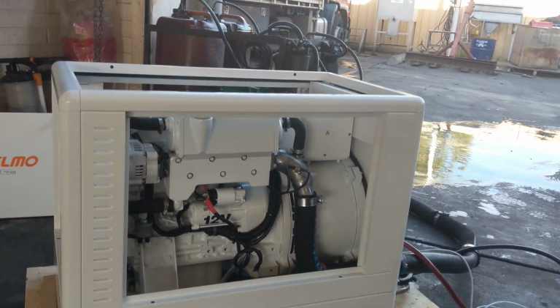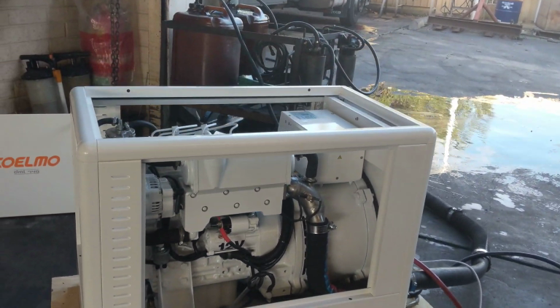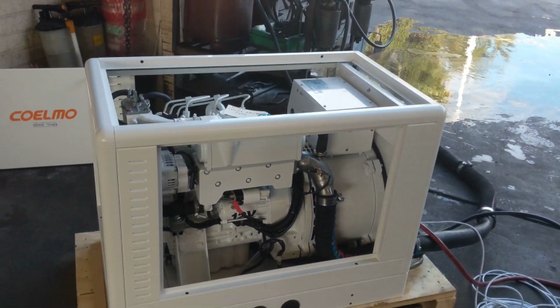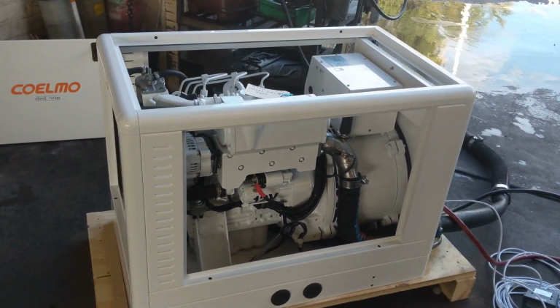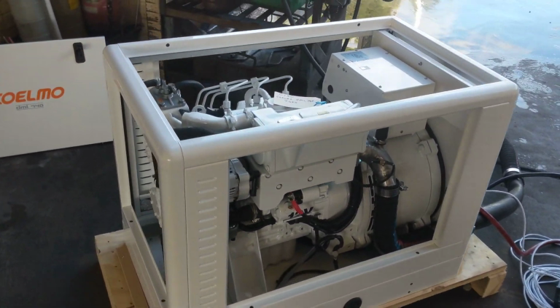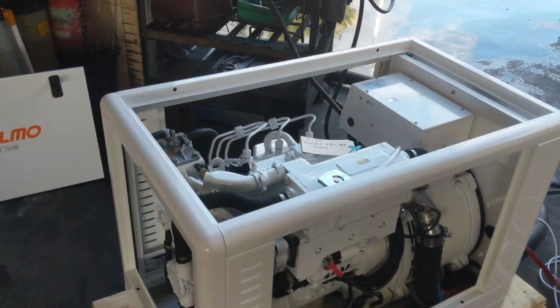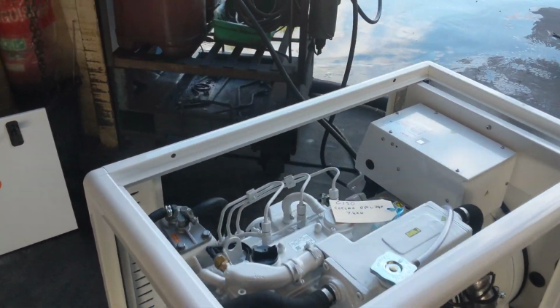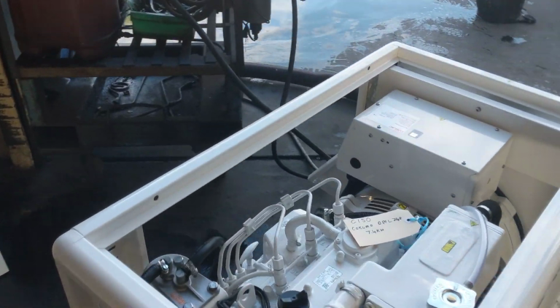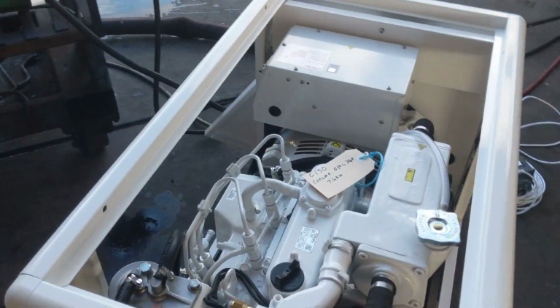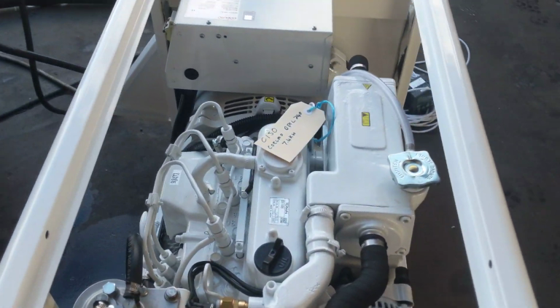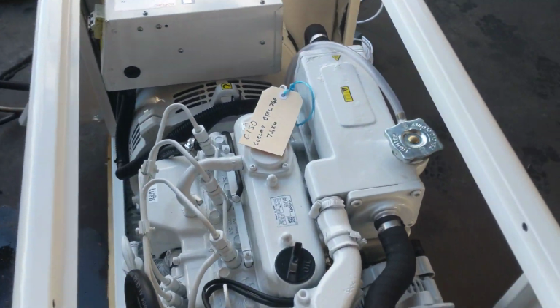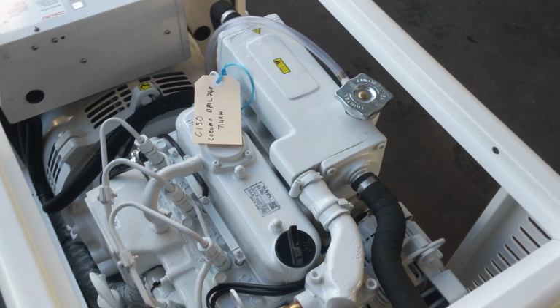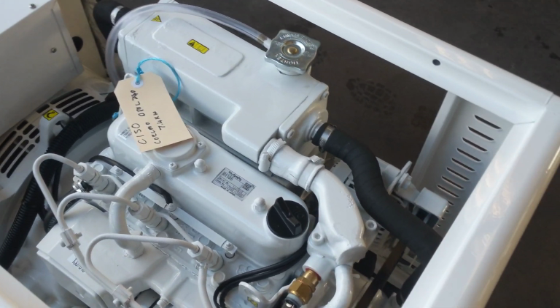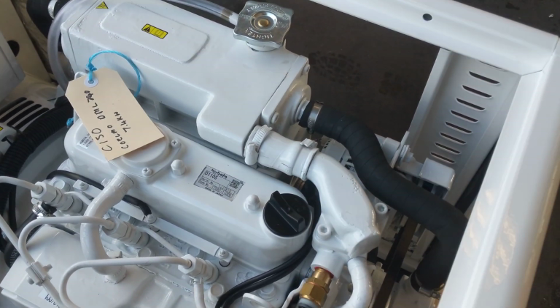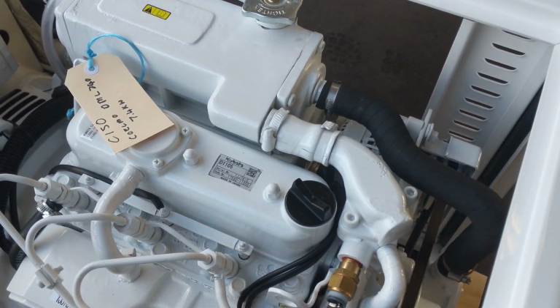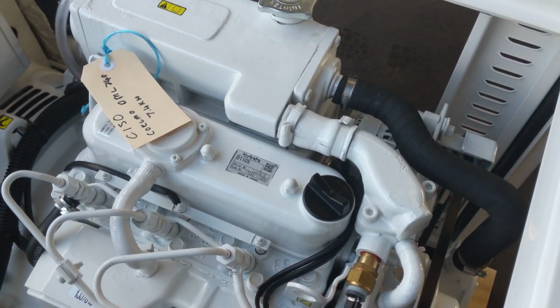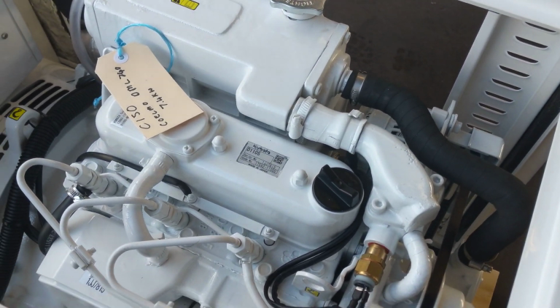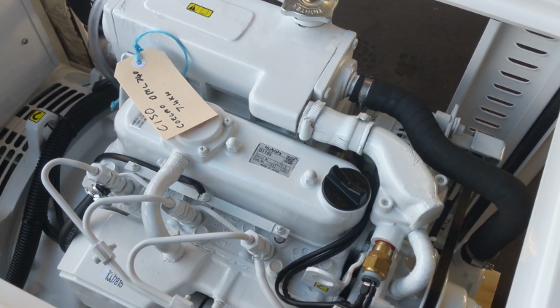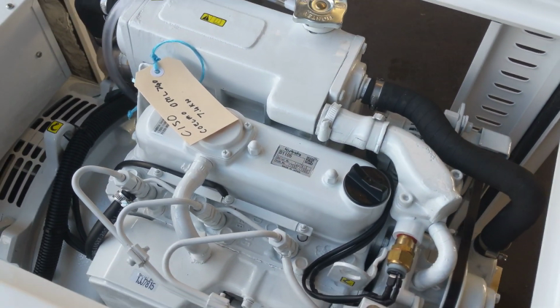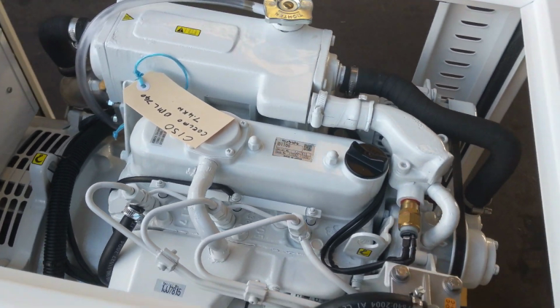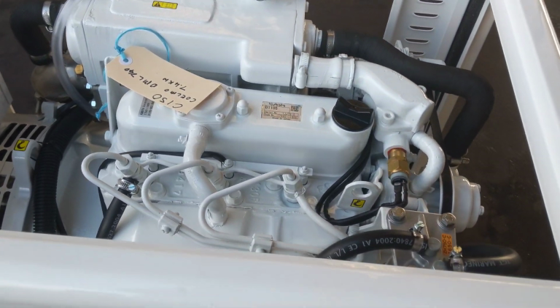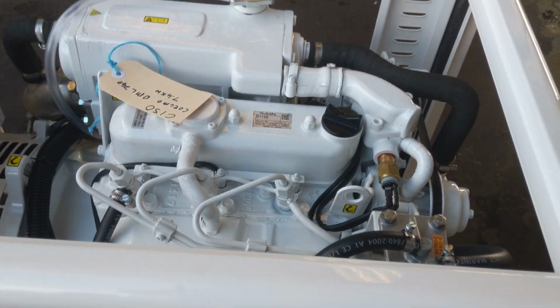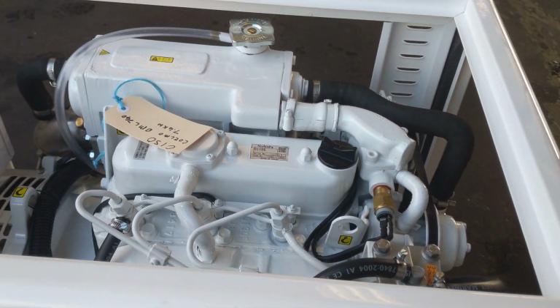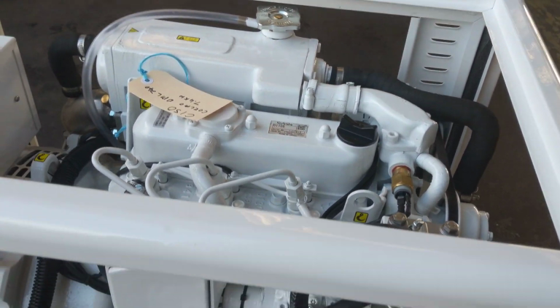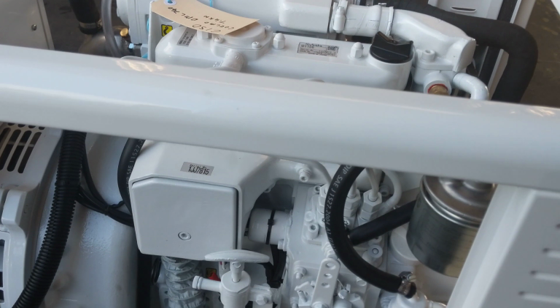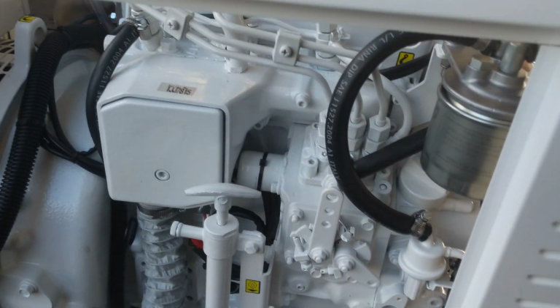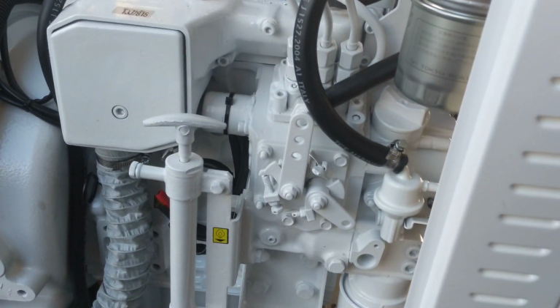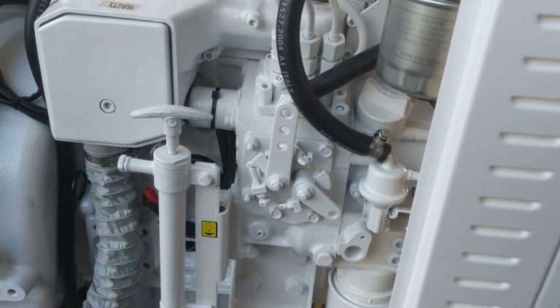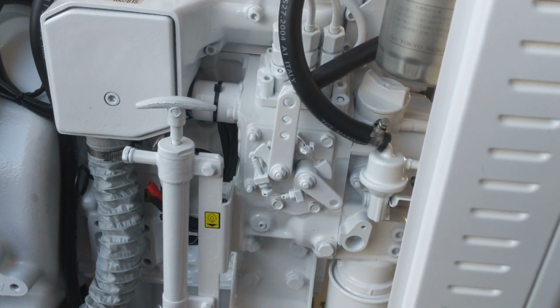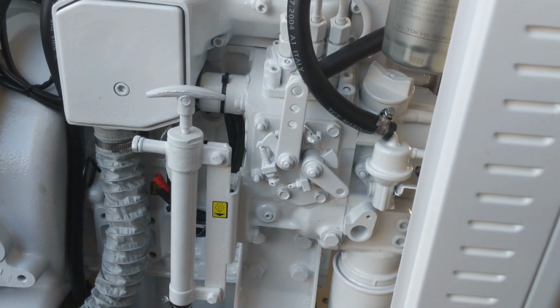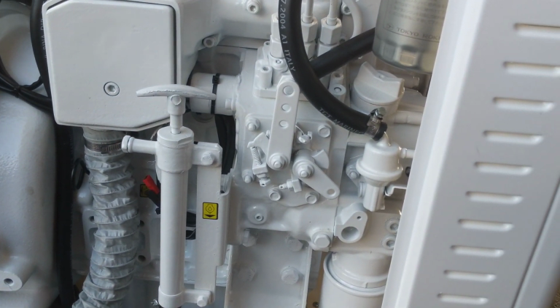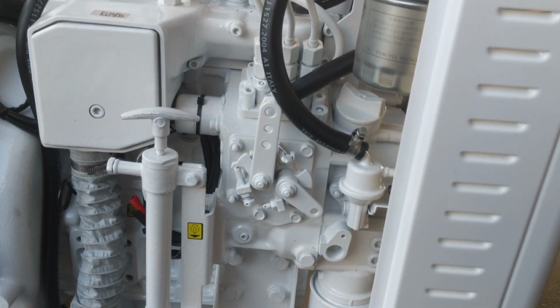This one here is powered by the Kubota 3-cylinder diesel engine — model's called the D1105. These are a nice 3-cylinder direct injection diesel engine. As you can see, we've got the little fuel pump tucked down there.